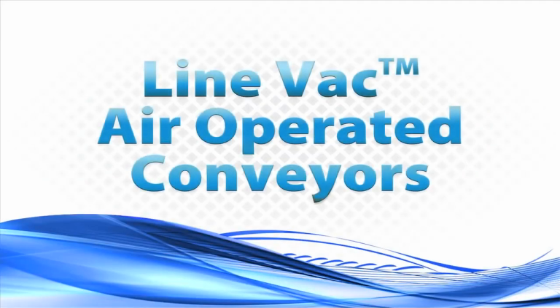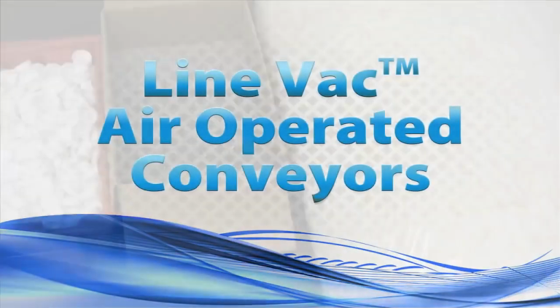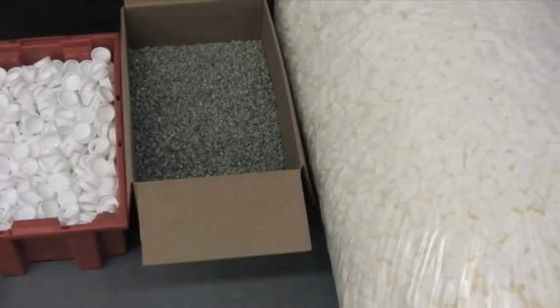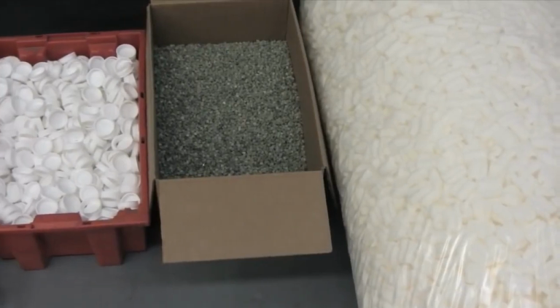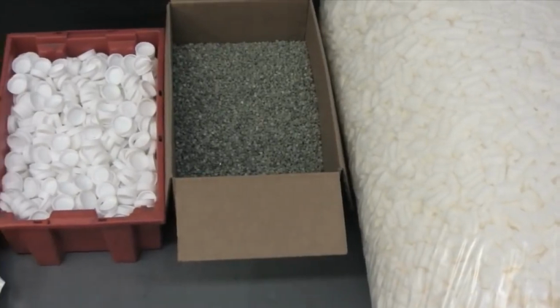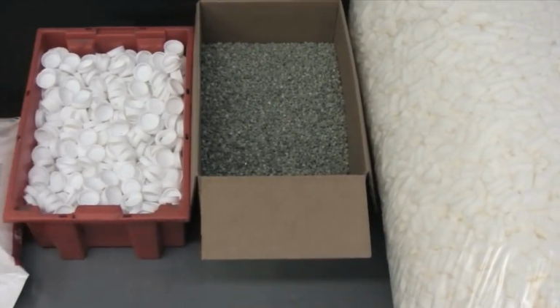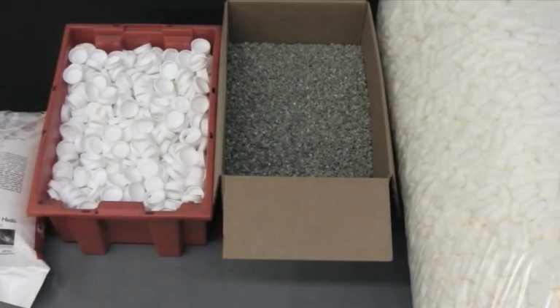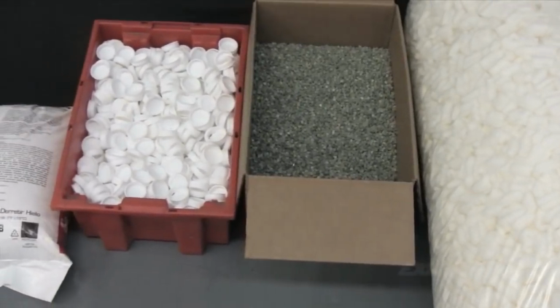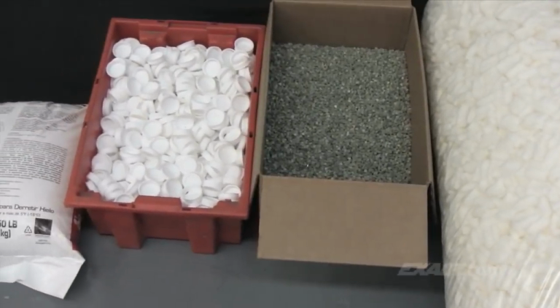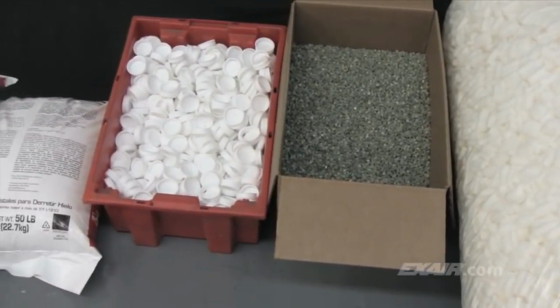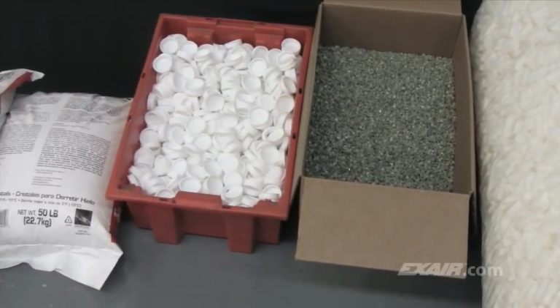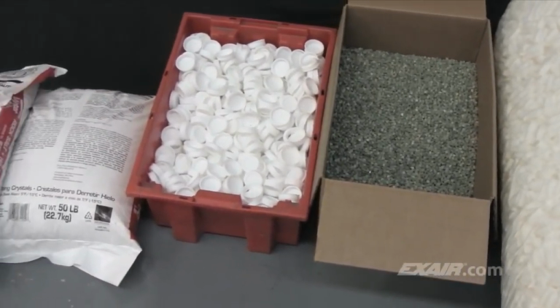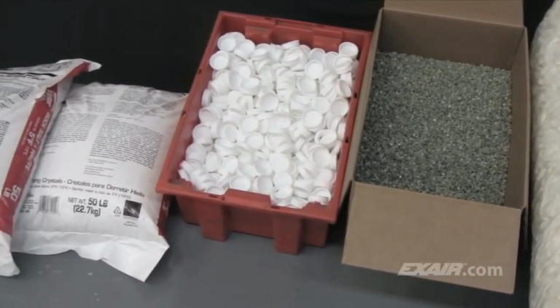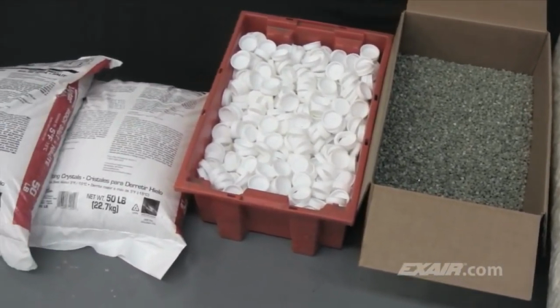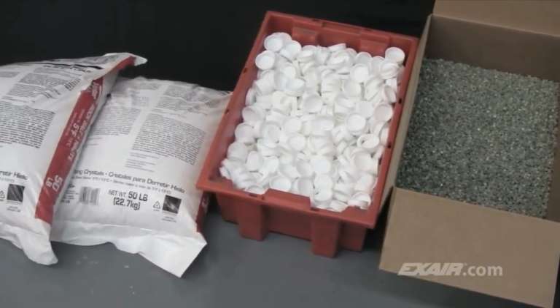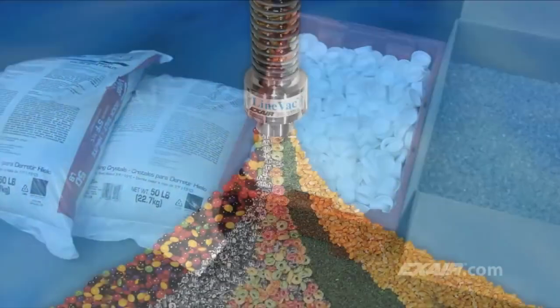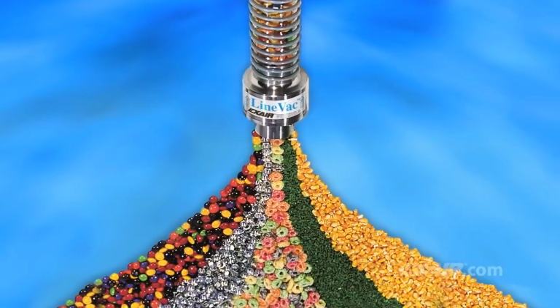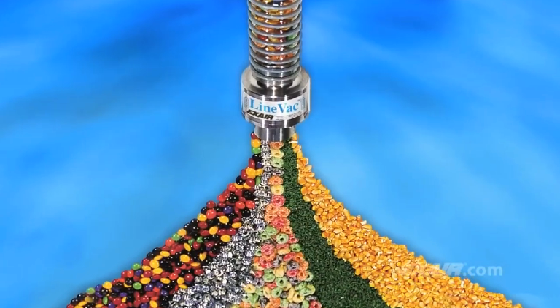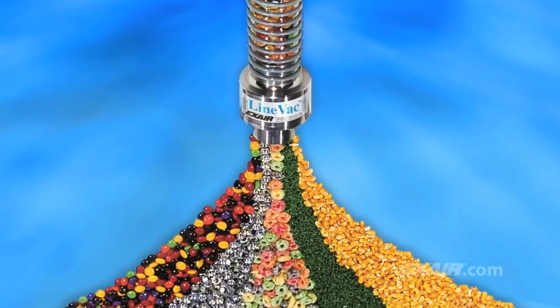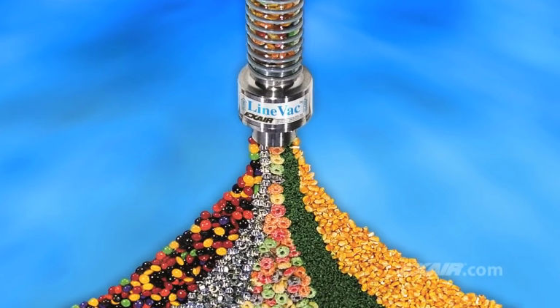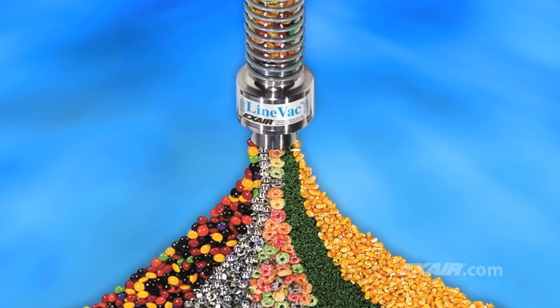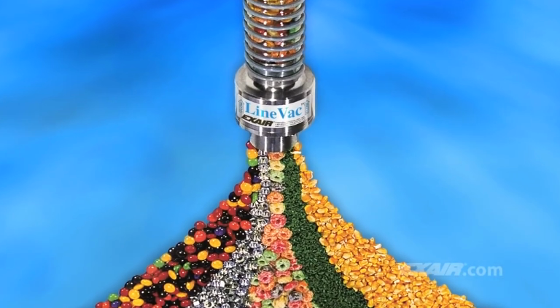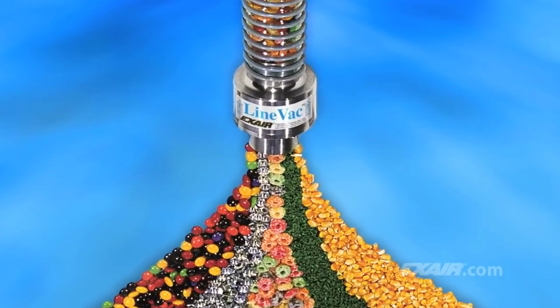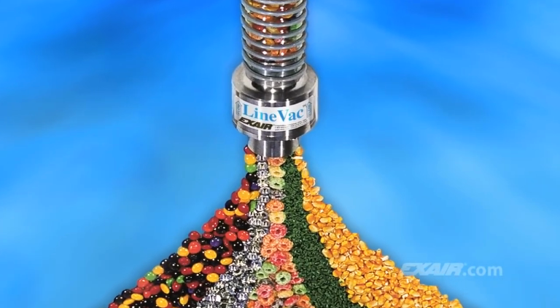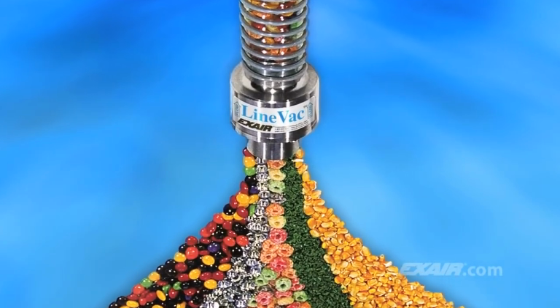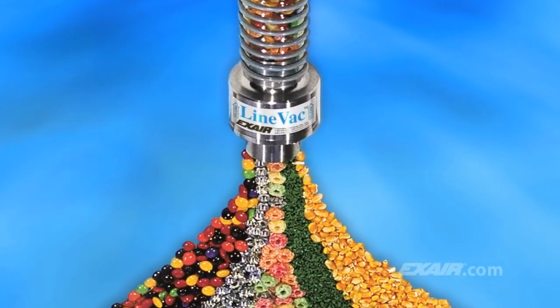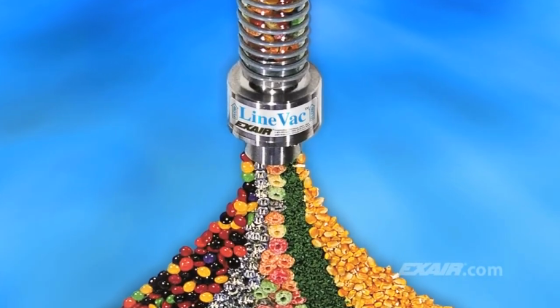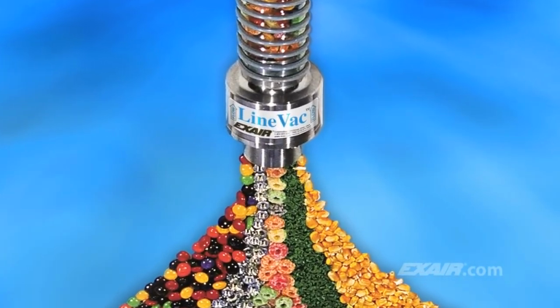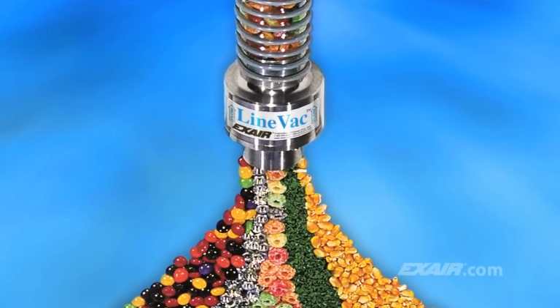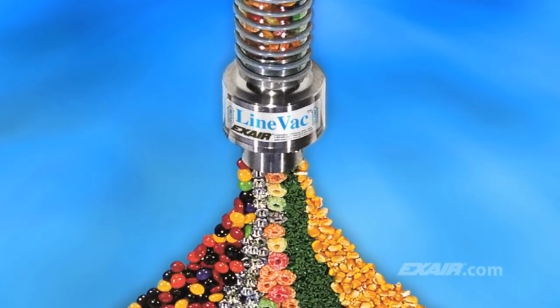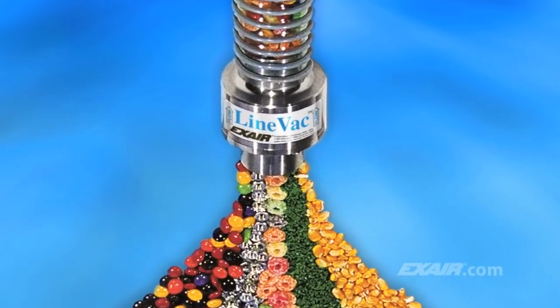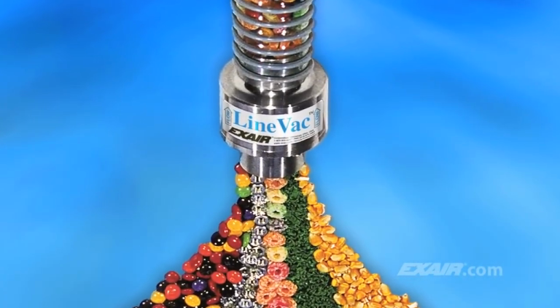Do you need an inexpensive way to convey parts, bulk materials, and waste? X-Air's Lineback can convert an ordinary hose, tube, or pipe into a powerful conveying system.